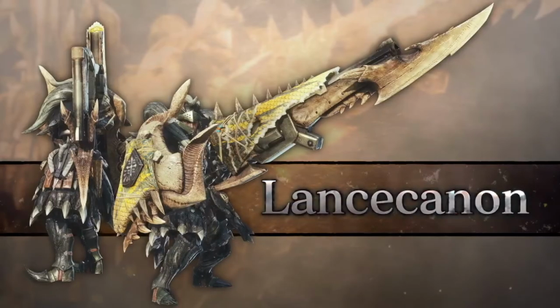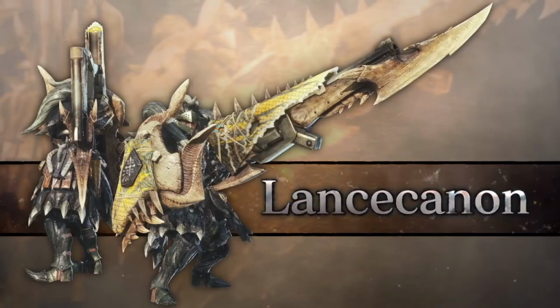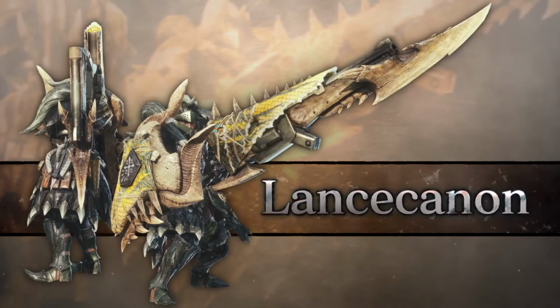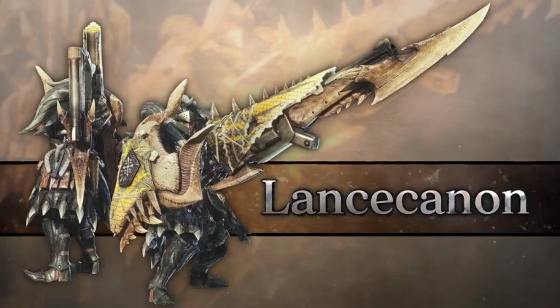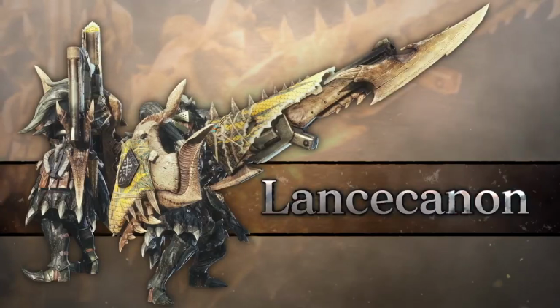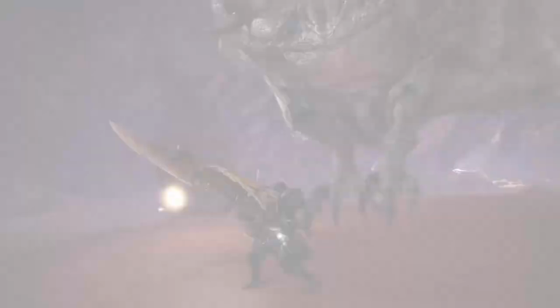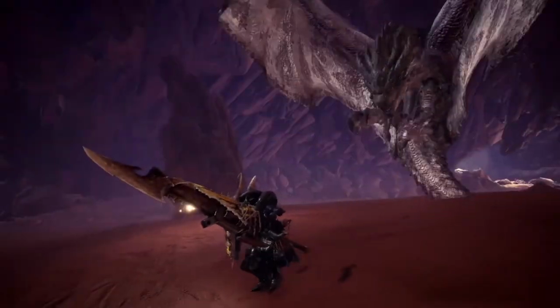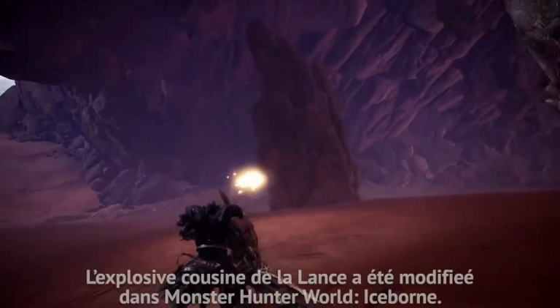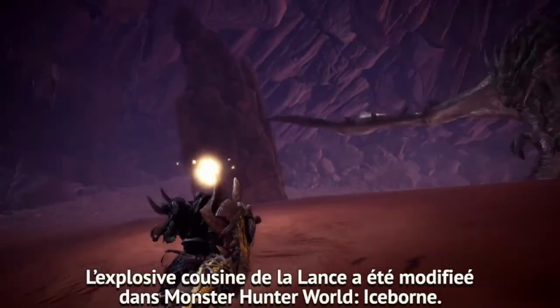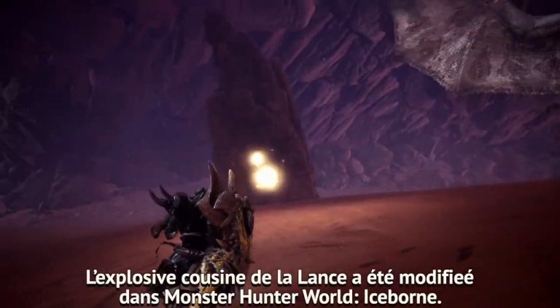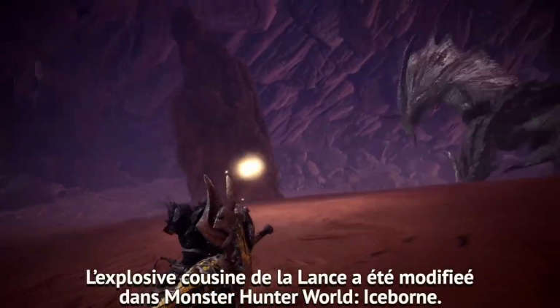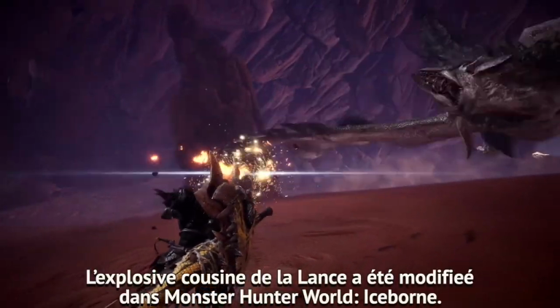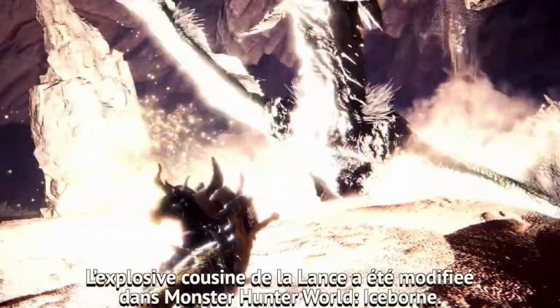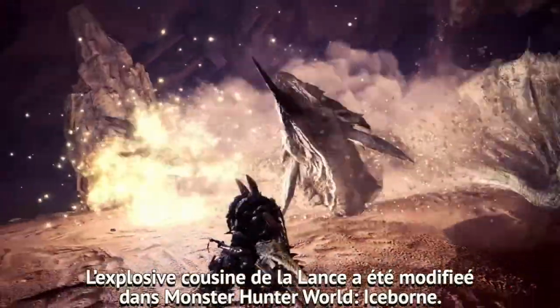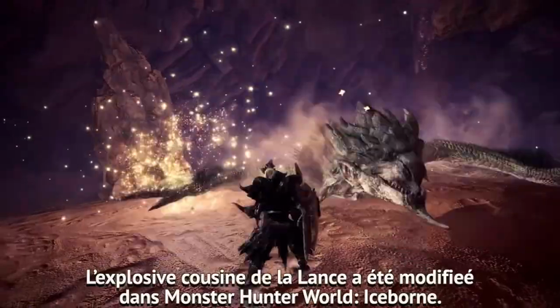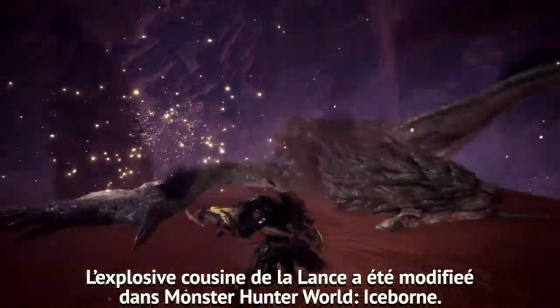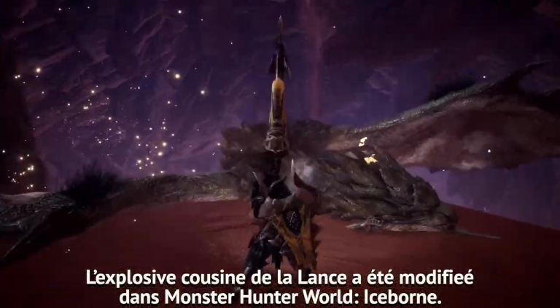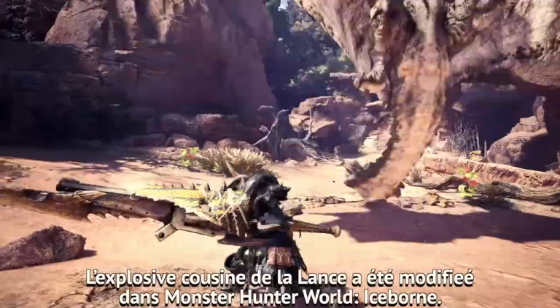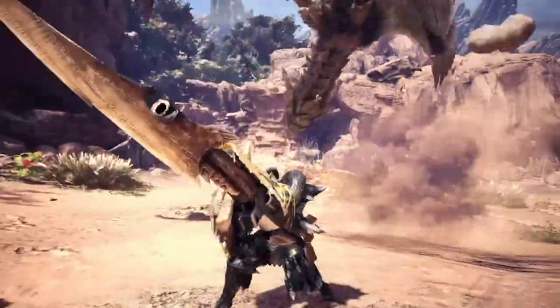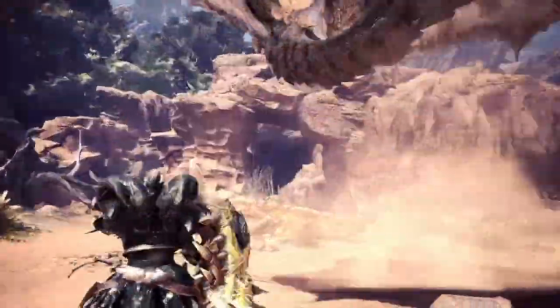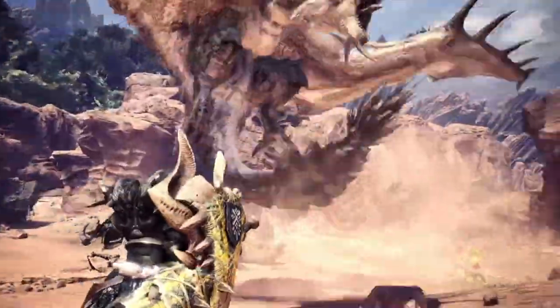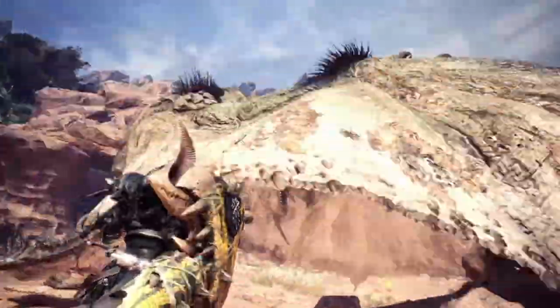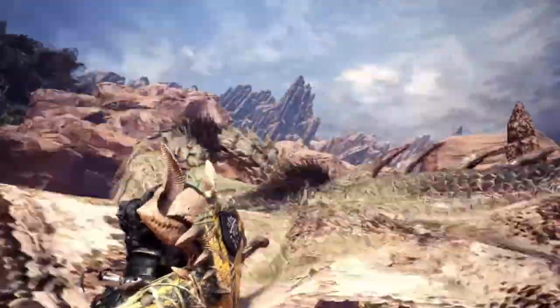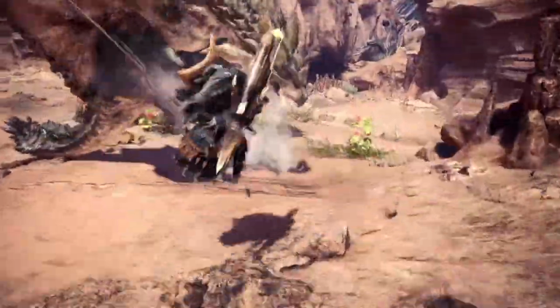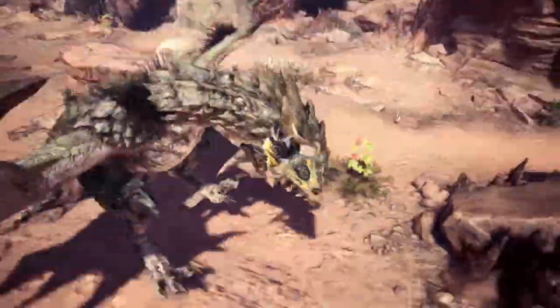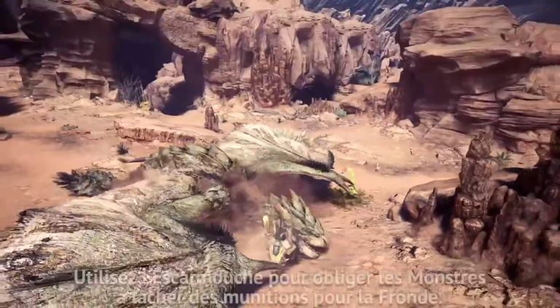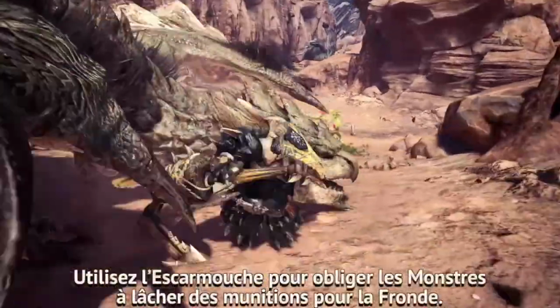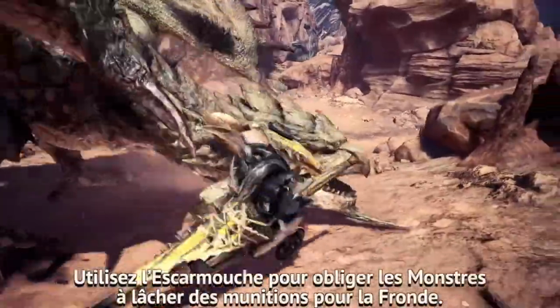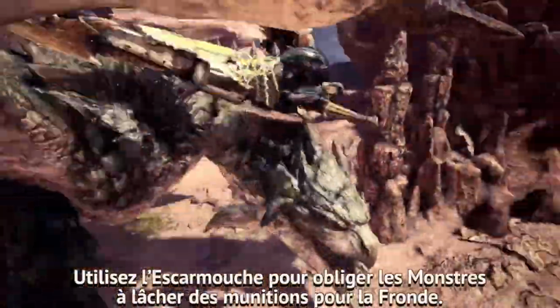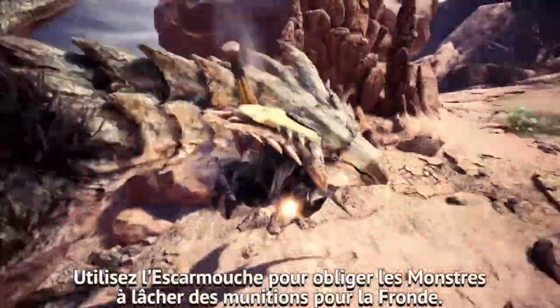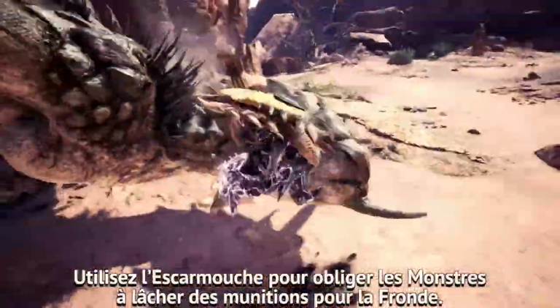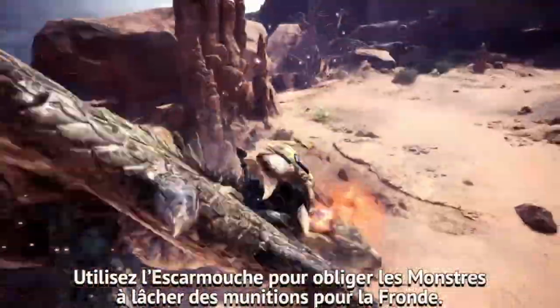Gun lance. The lance's explosive cousin has been re-tuned in Monster Hunter World Iceborne. Use the clutch claw to force those monsters to drop slinger ammo.